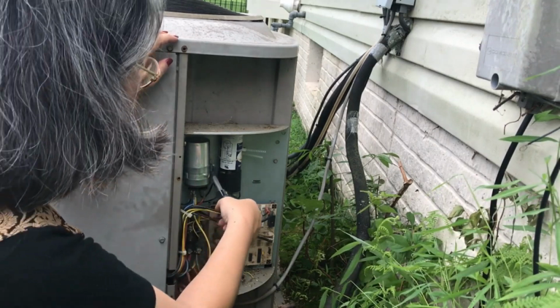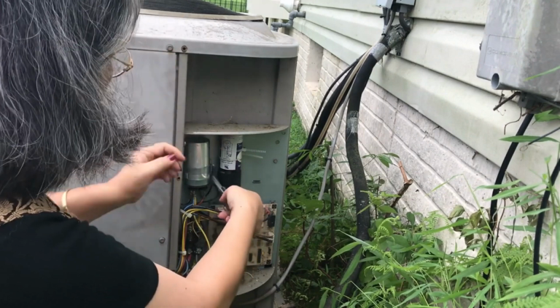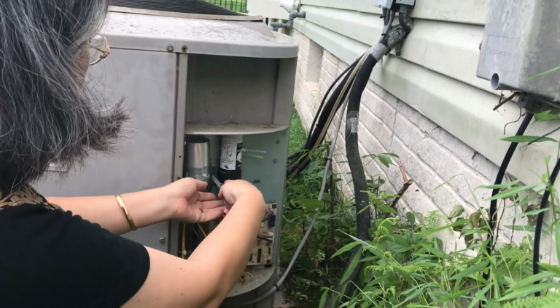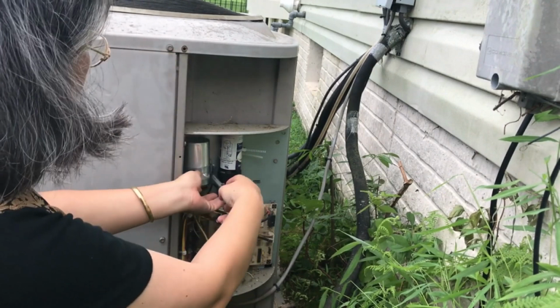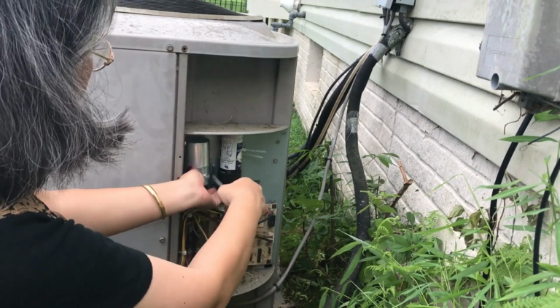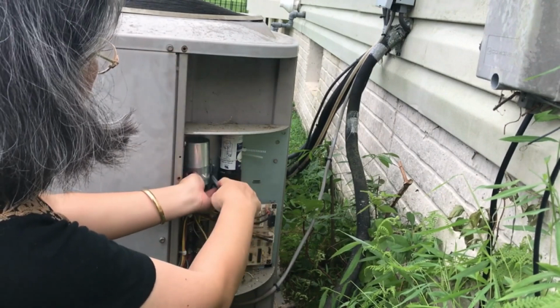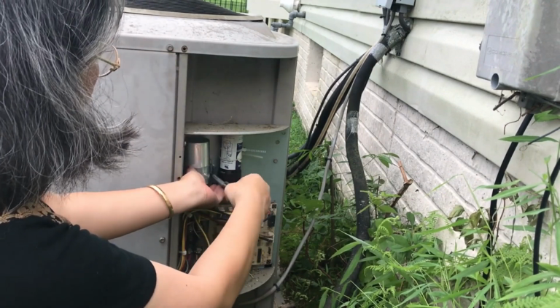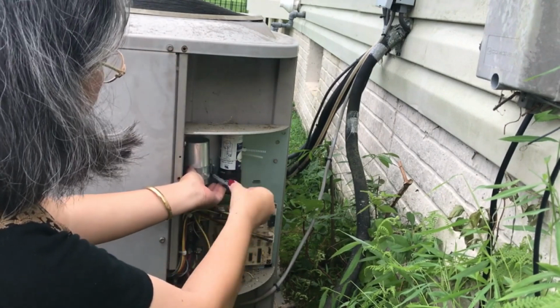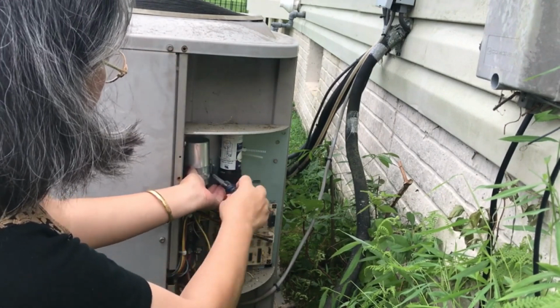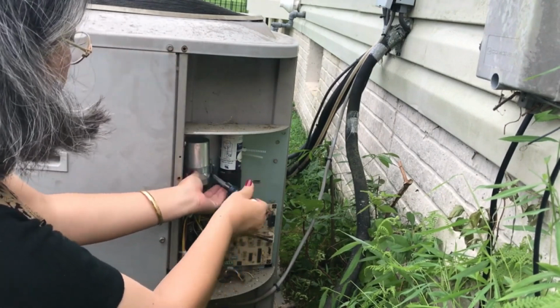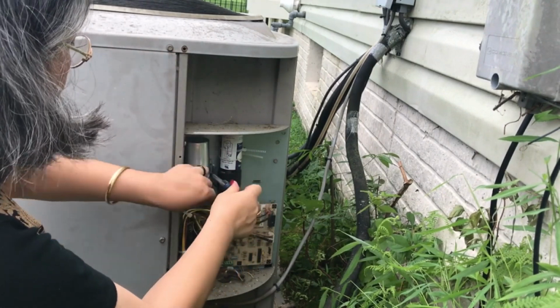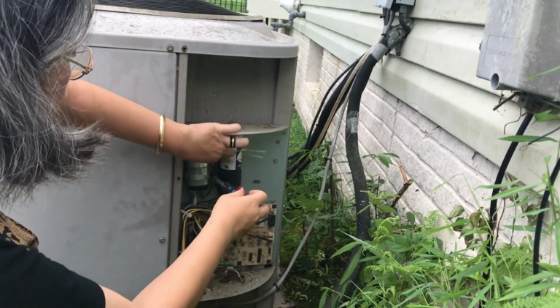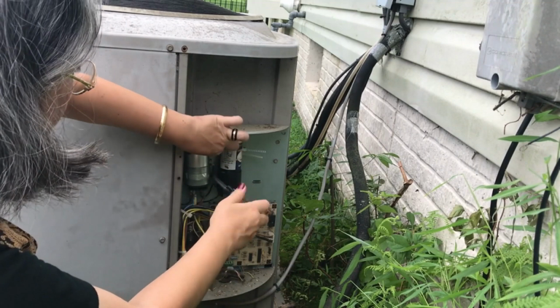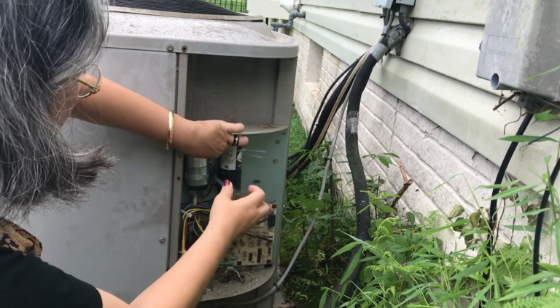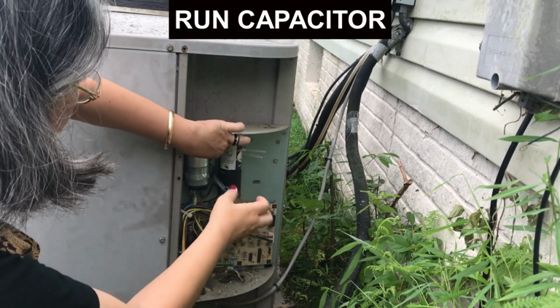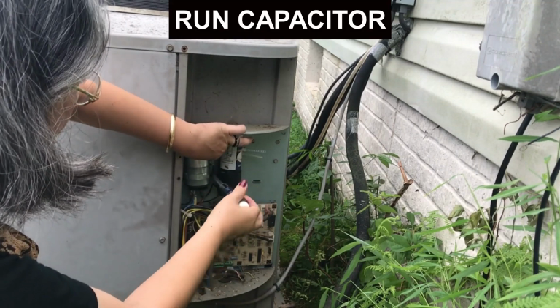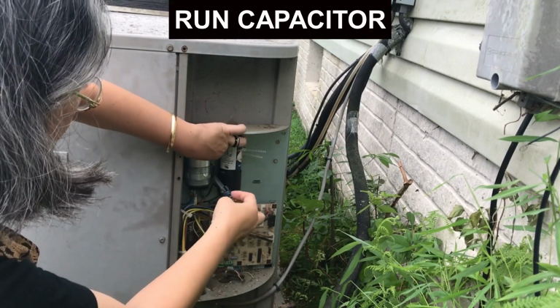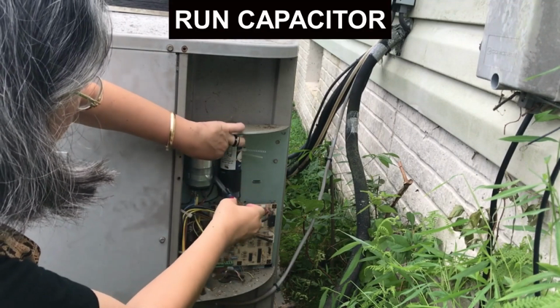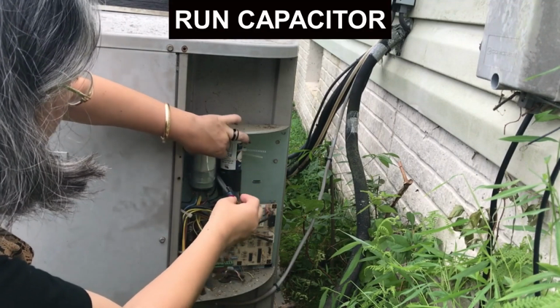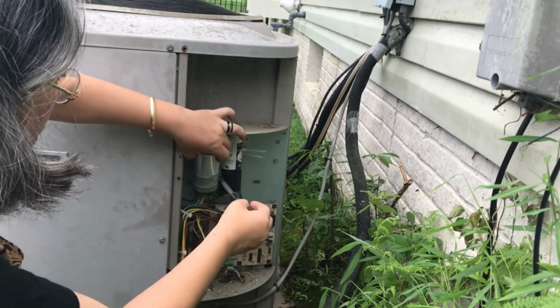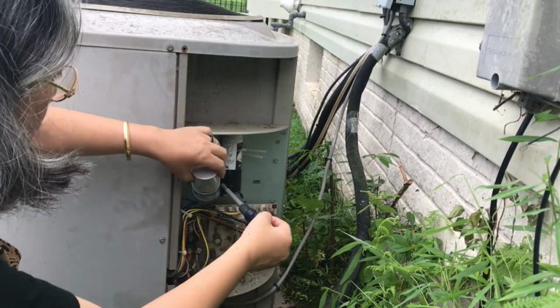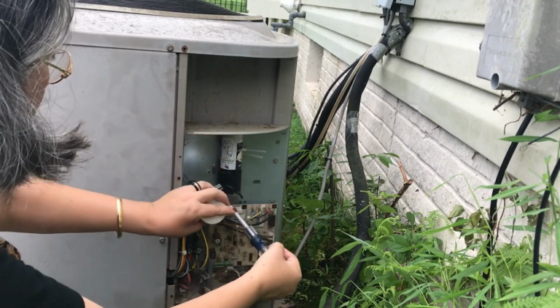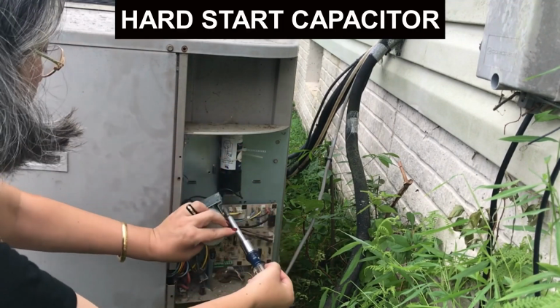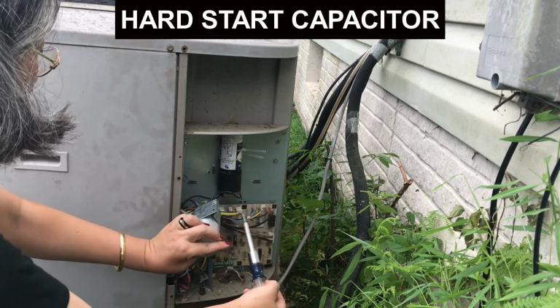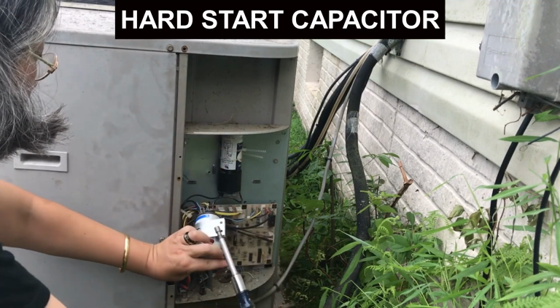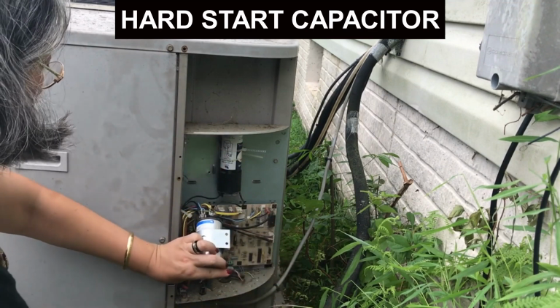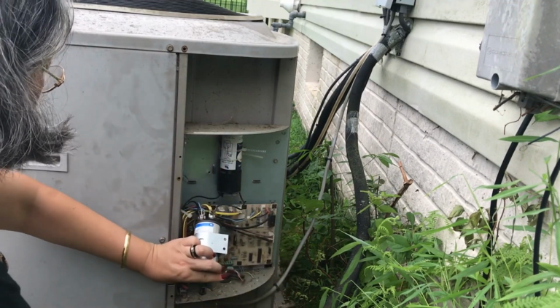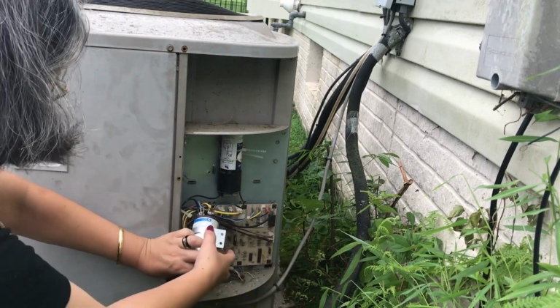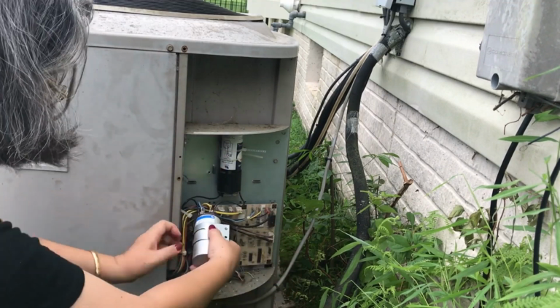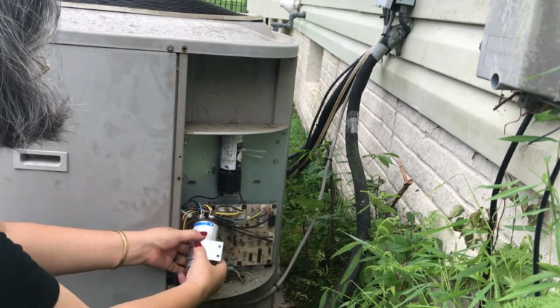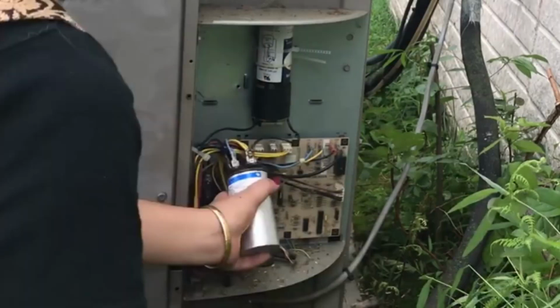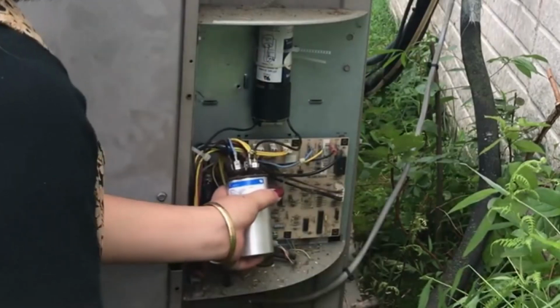I'm just unscrewing the bracket that's holding the capacitor in place. What you see to the right of the run capacitor I'm taking off is another capacitor known as a hard start capacitor. It's the run capacitor that you'll need to worry about.